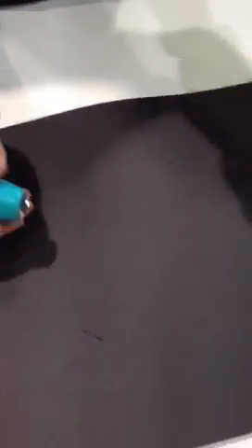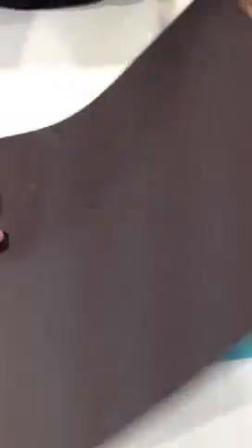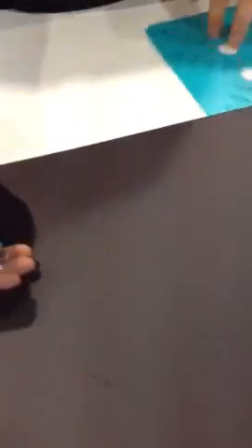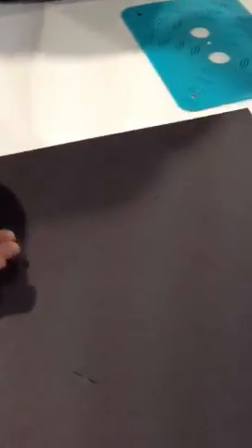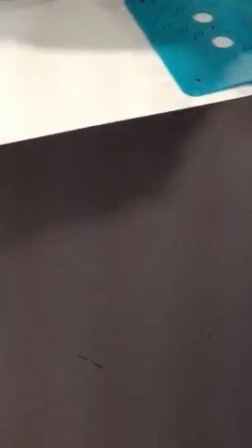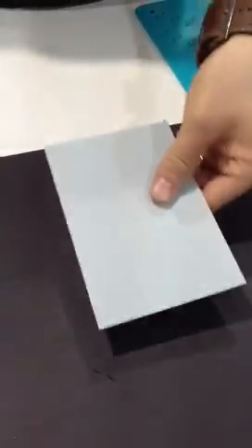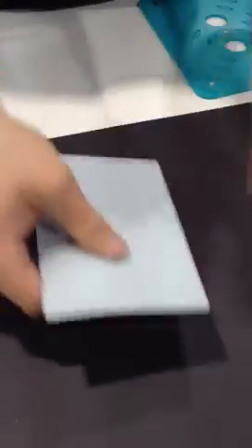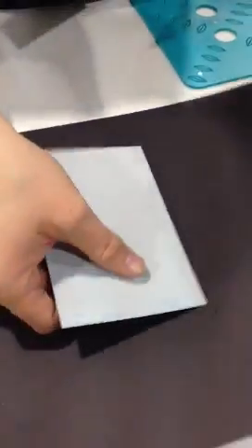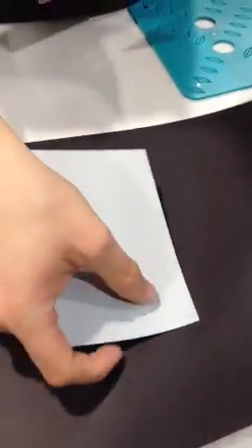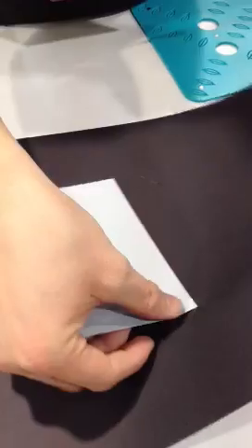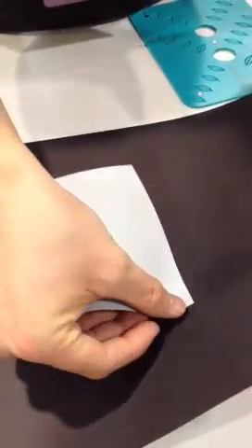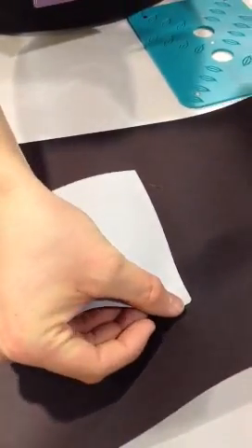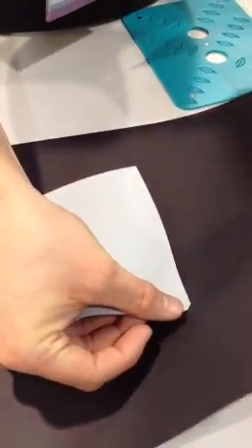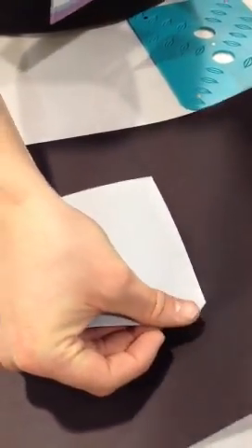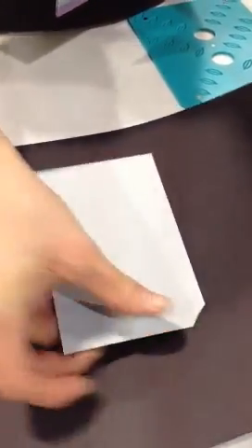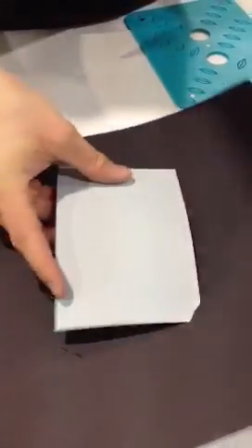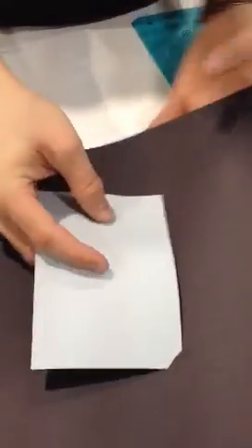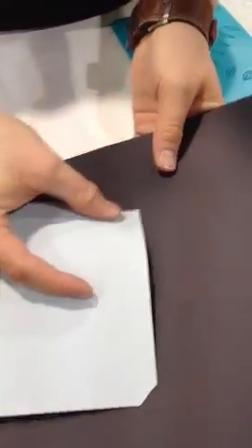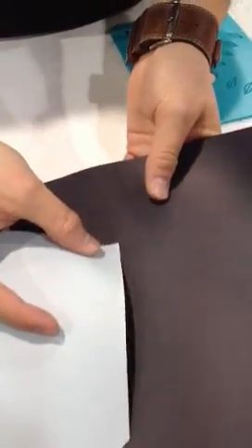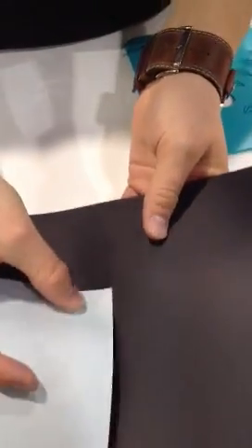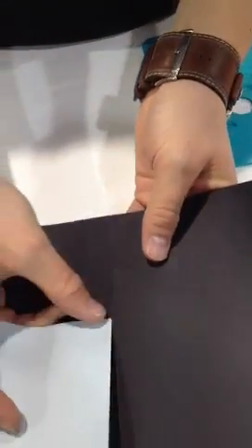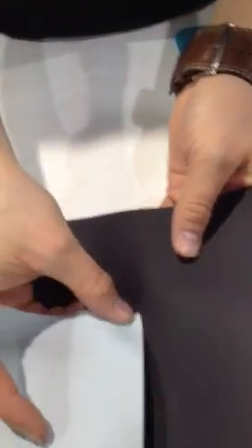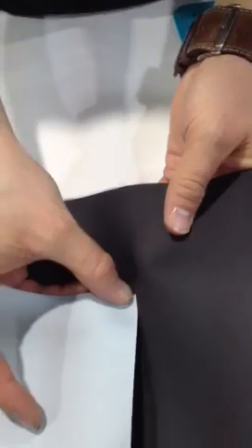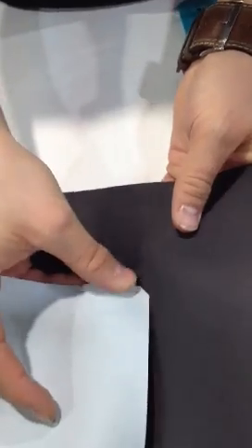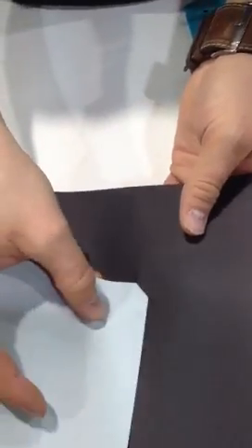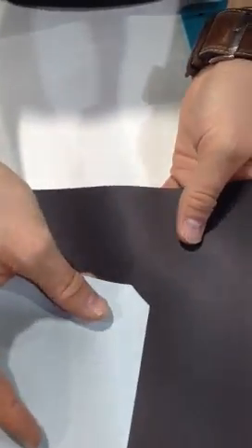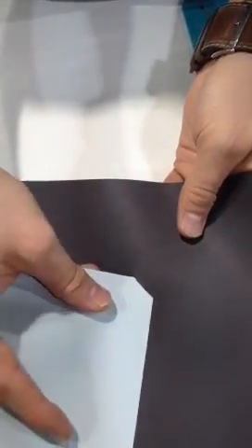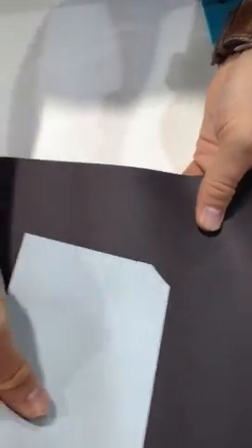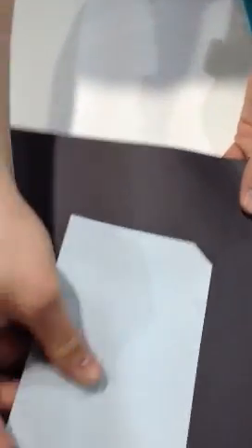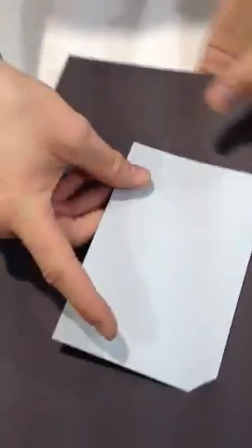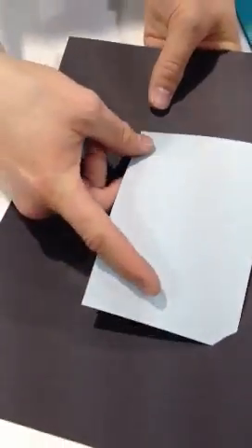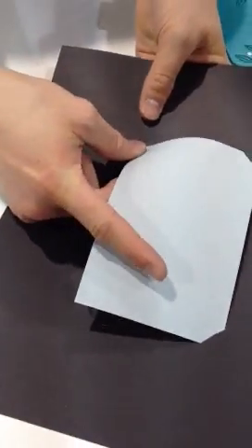Then we can take our 4x6 size photo, save the date, card, whatever it is. It's especially great if you have something that you don't want to put adhesive on — you might want to take it out later and save it.